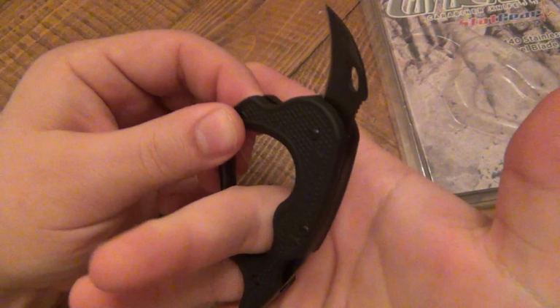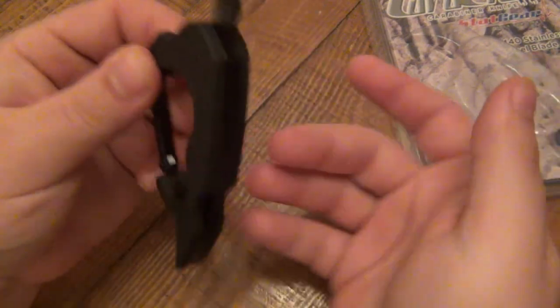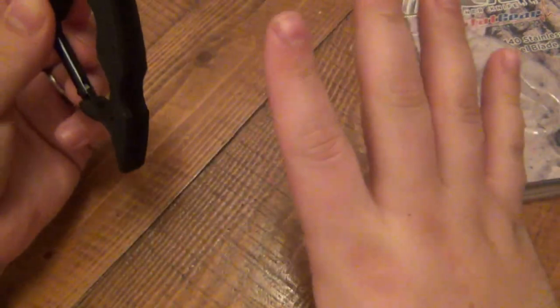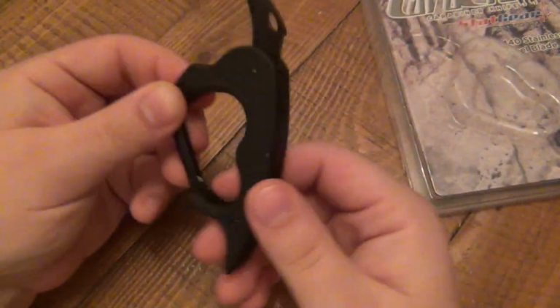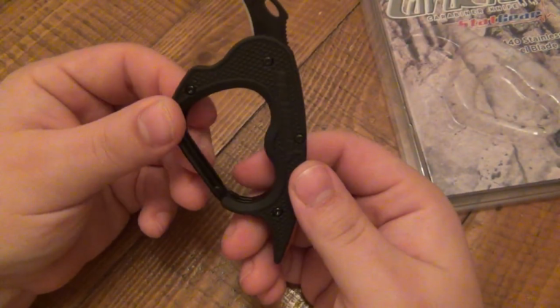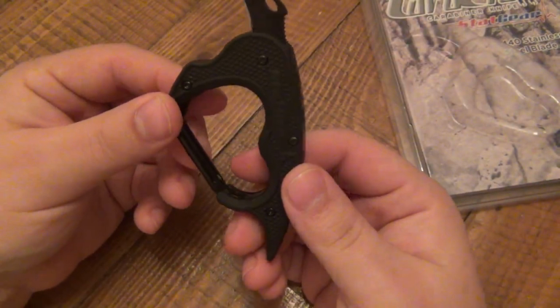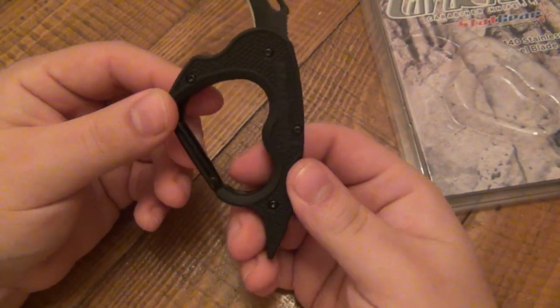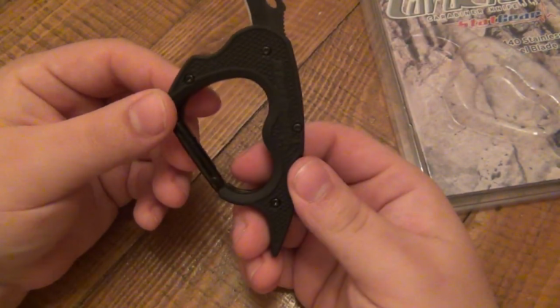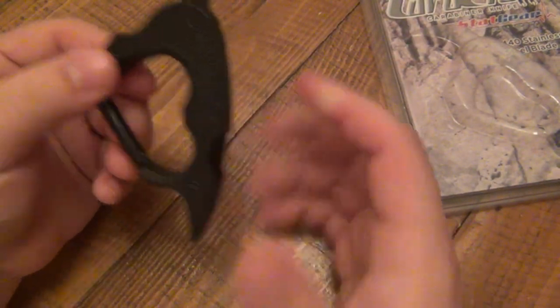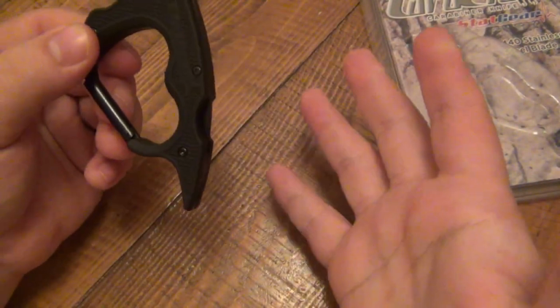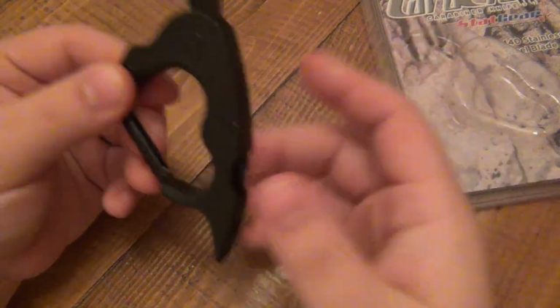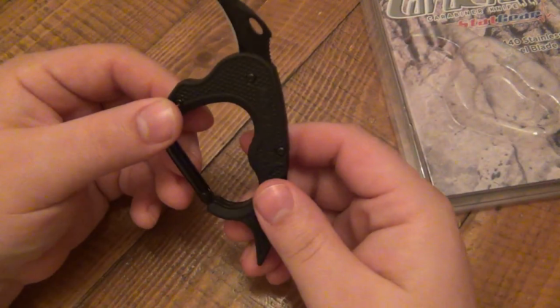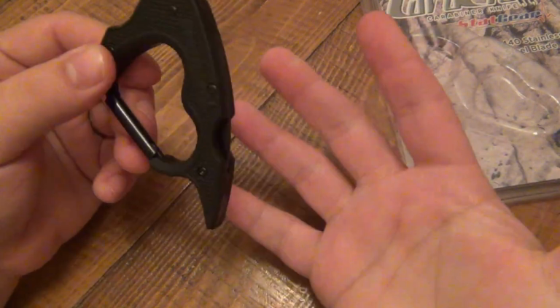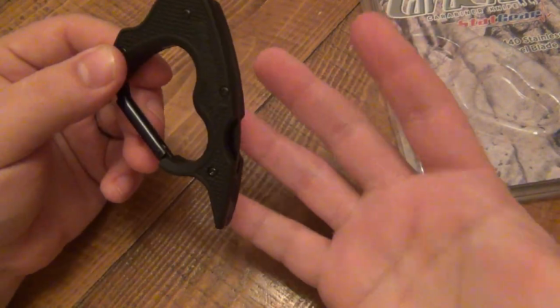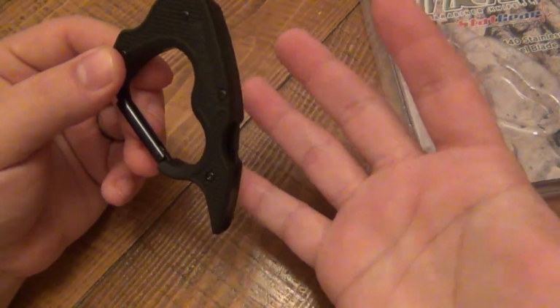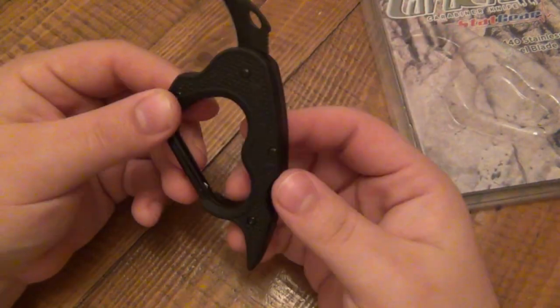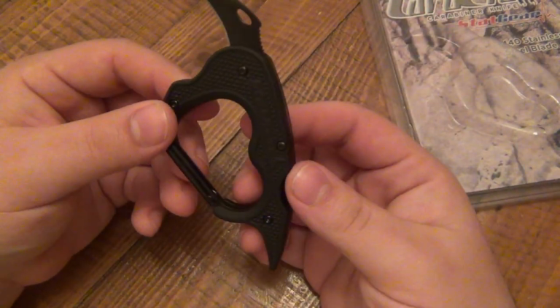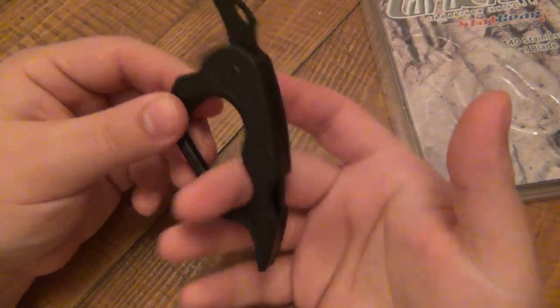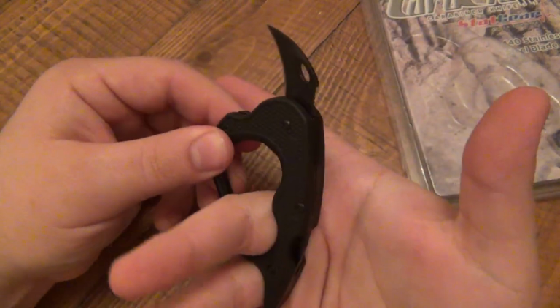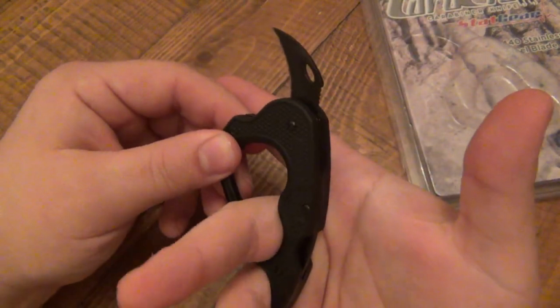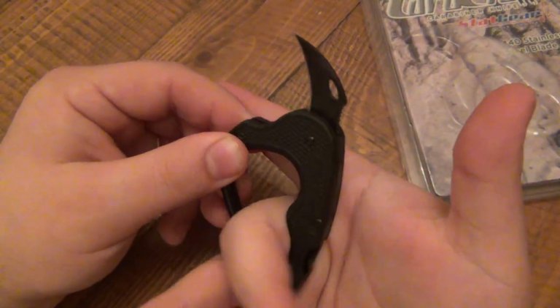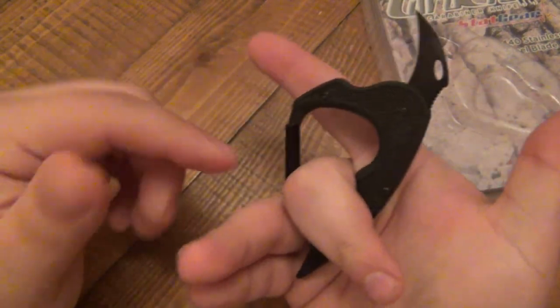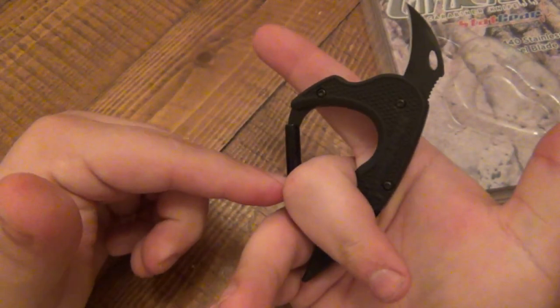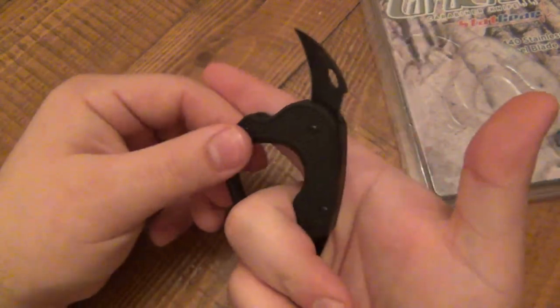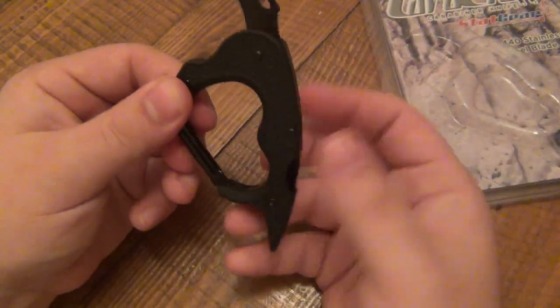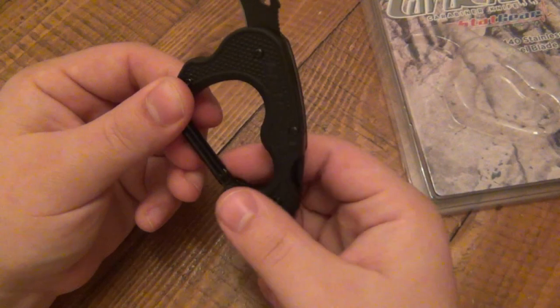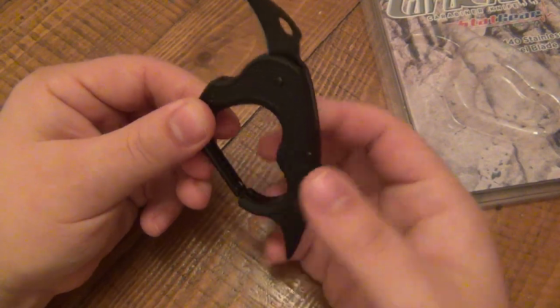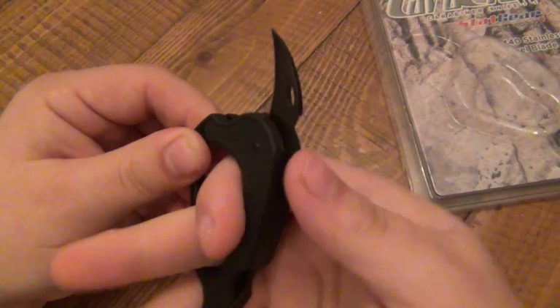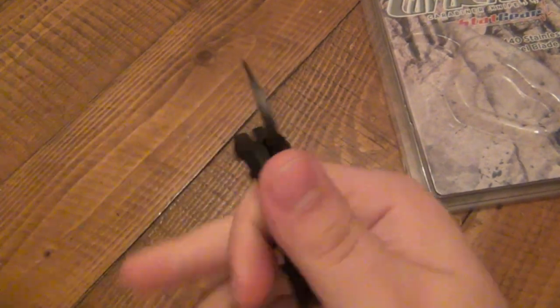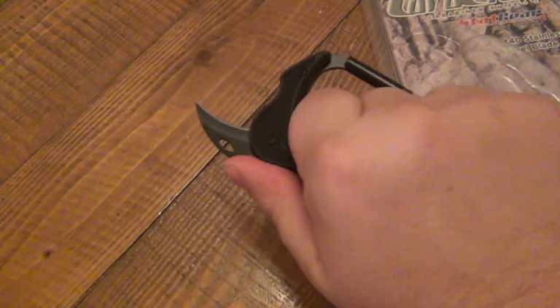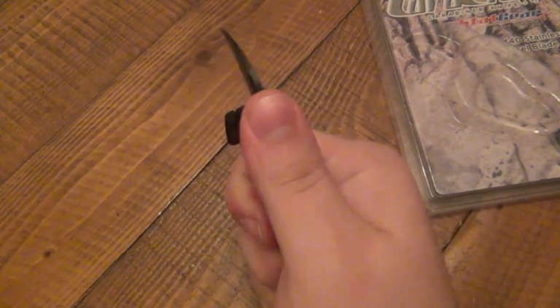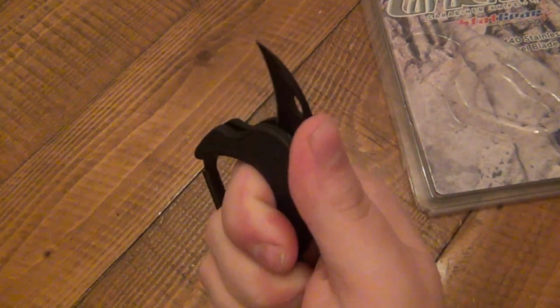That's just because I happen to have some chubby fingers. If you have a normal skinny finger, it shouldn't be an issue. If you have big, fat, chubby fingers, do consider that it might be a little uncomfortable right here, just in that bottom portion when holding it in a forward grip like this.